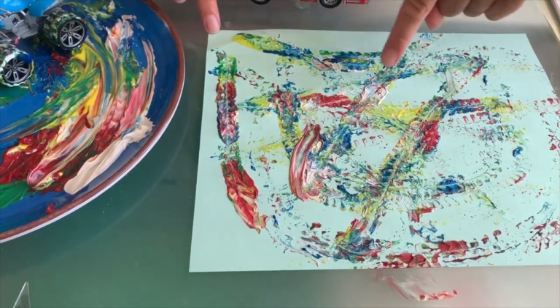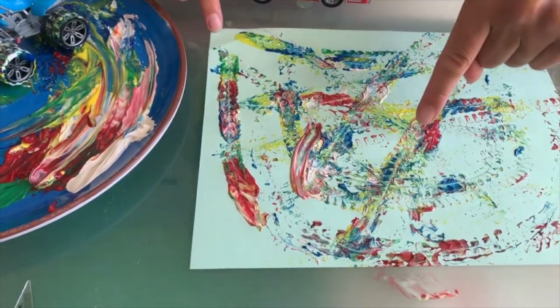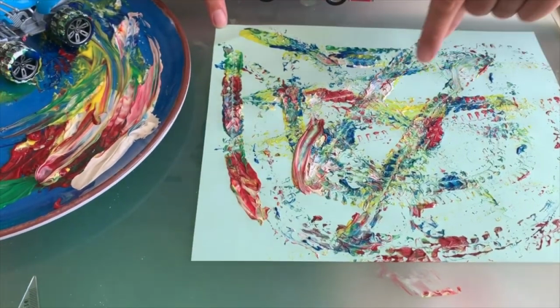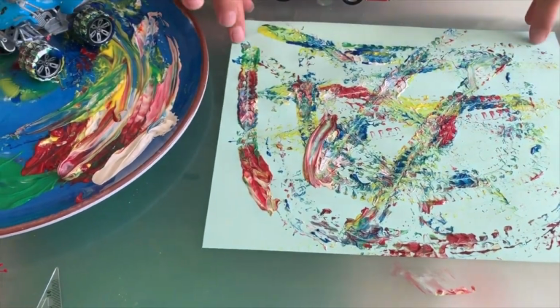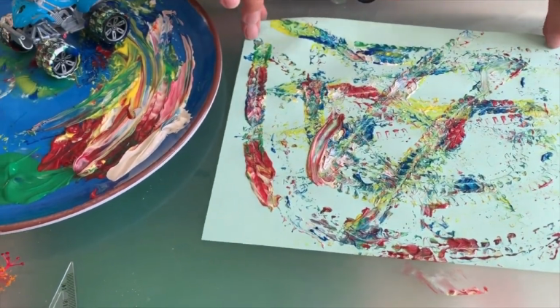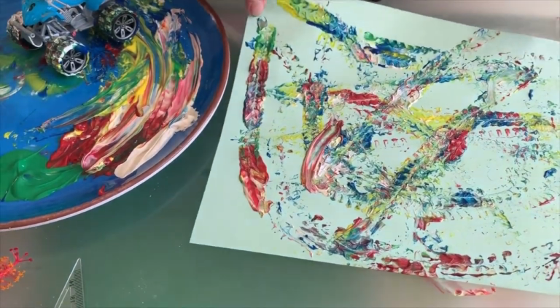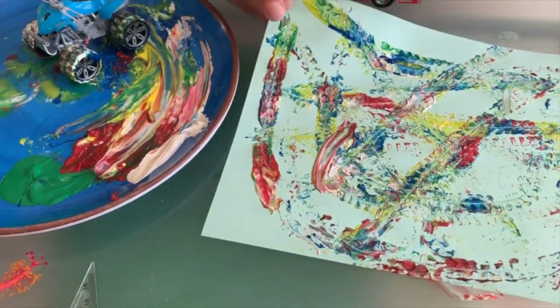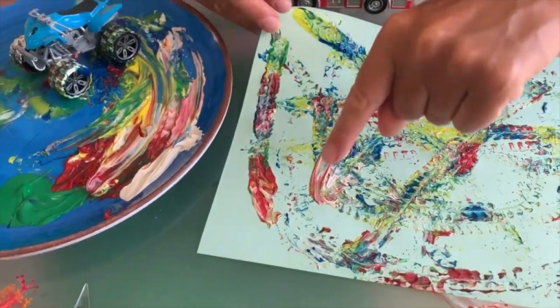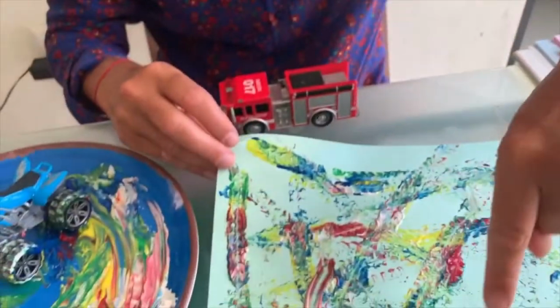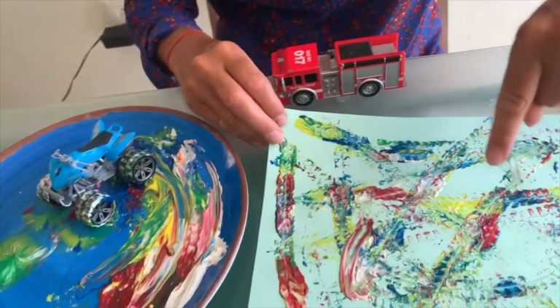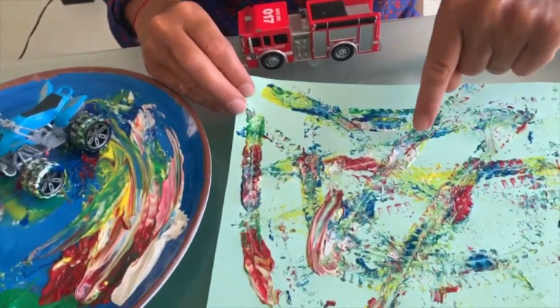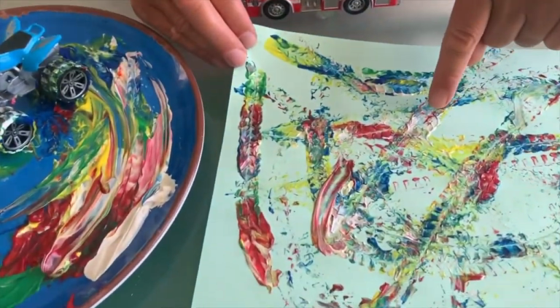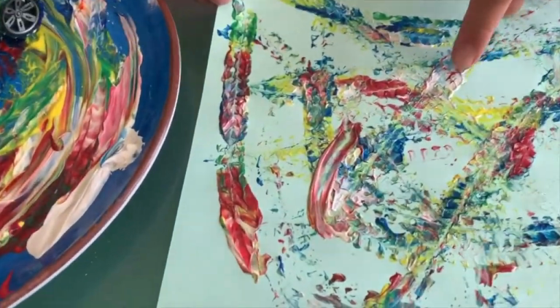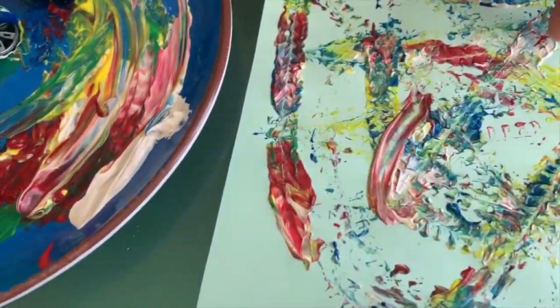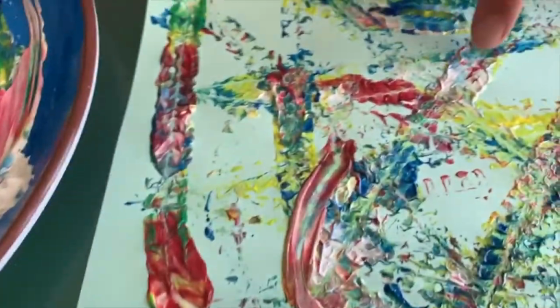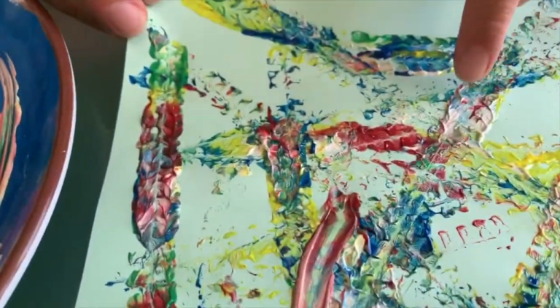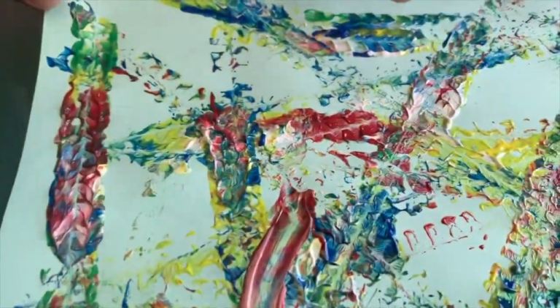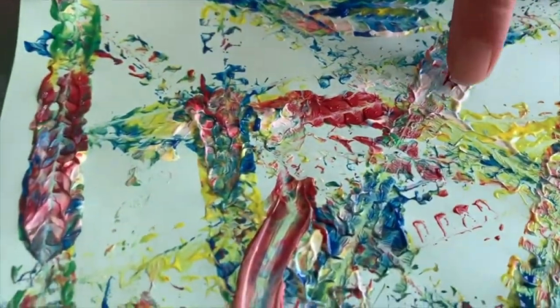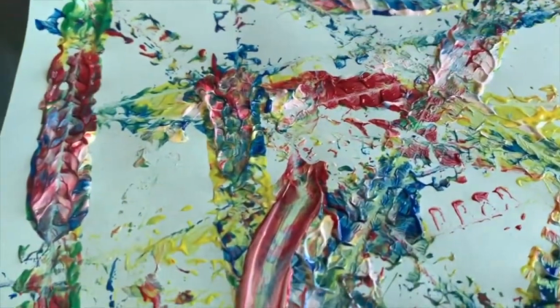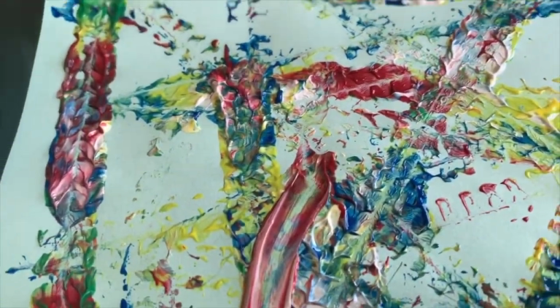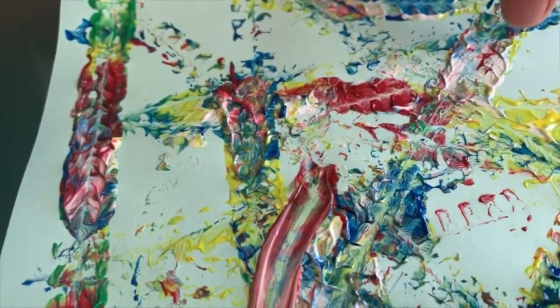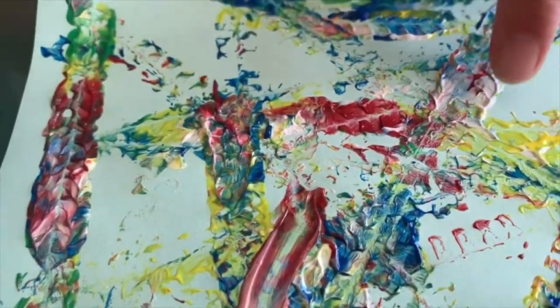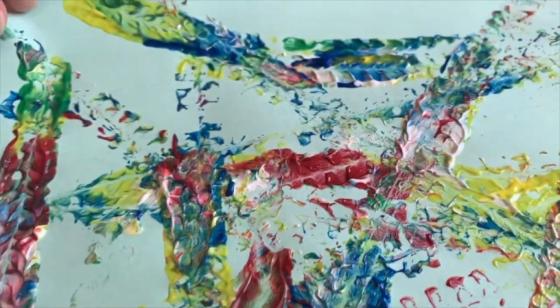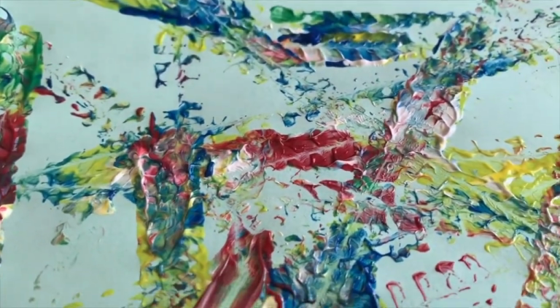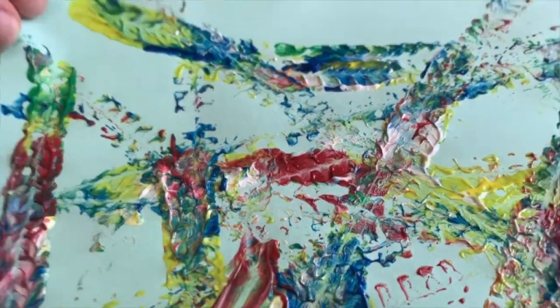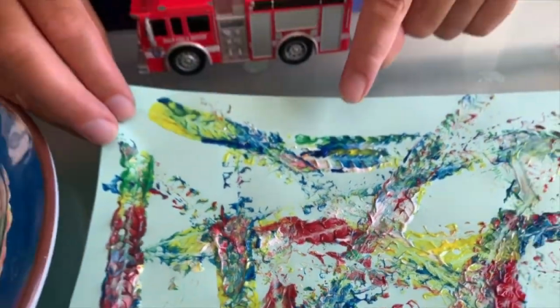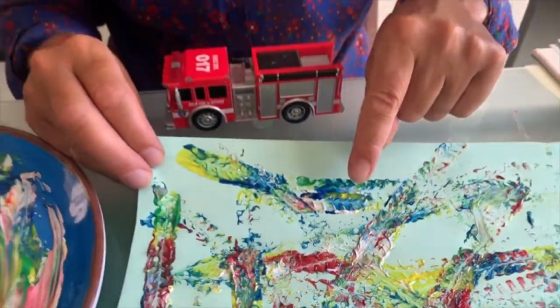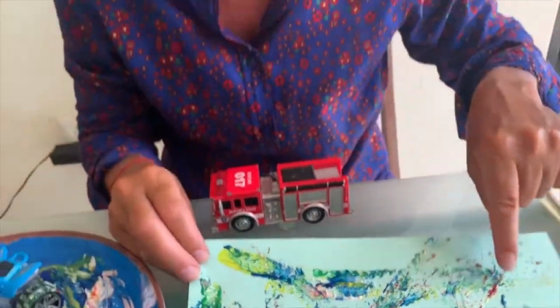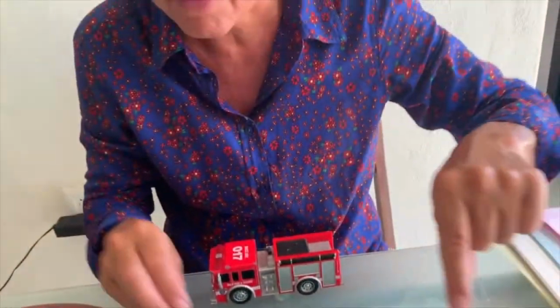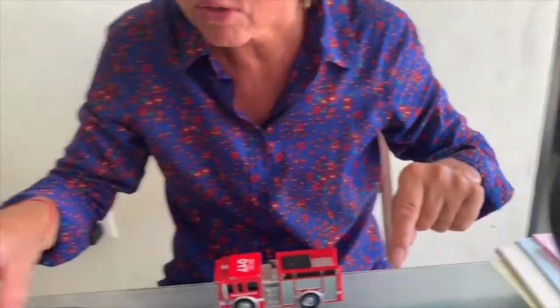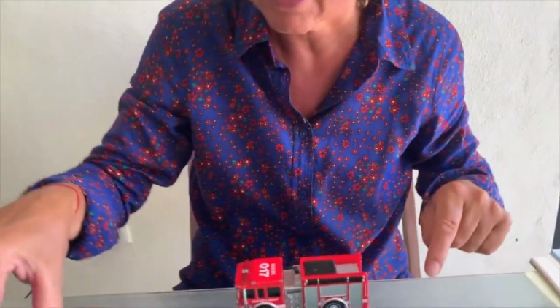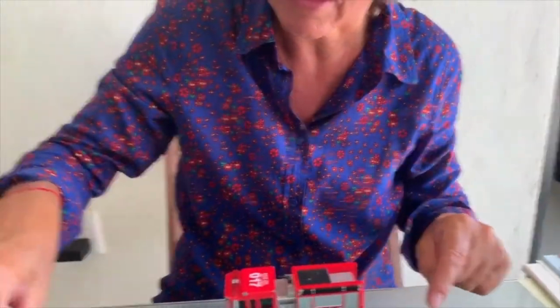Check how the colors are mixed together — how we got a different structure. When we mix white with the red, what happened? We got pink! Yes, and carry on.